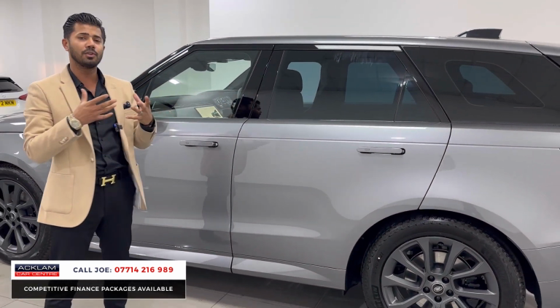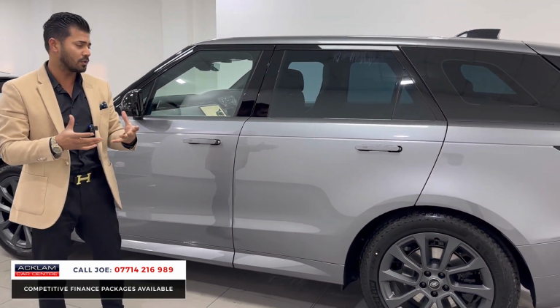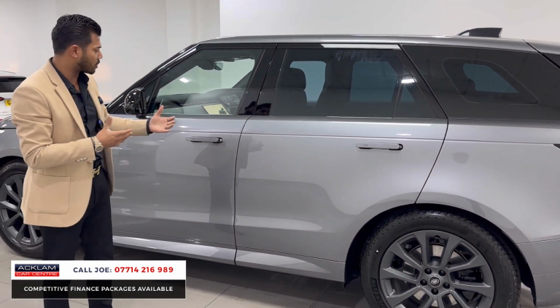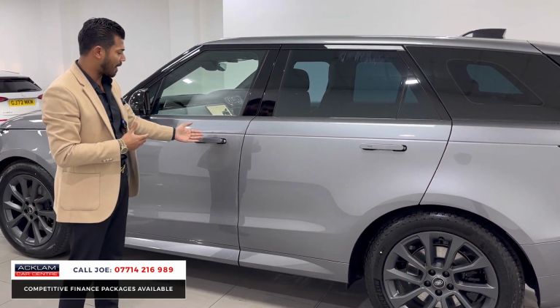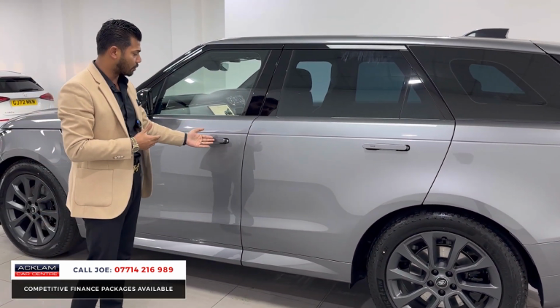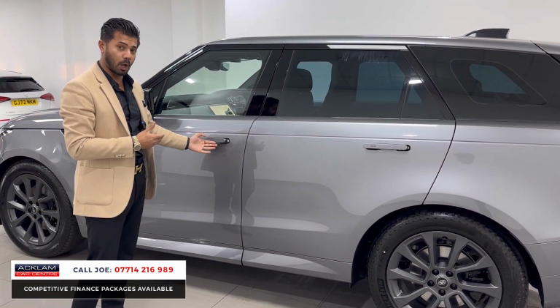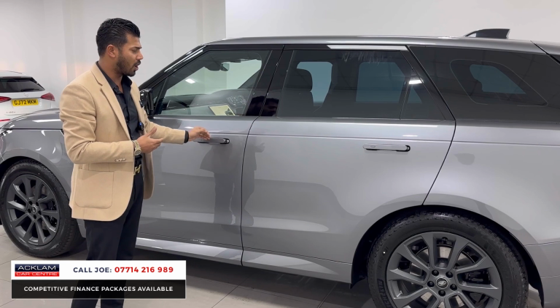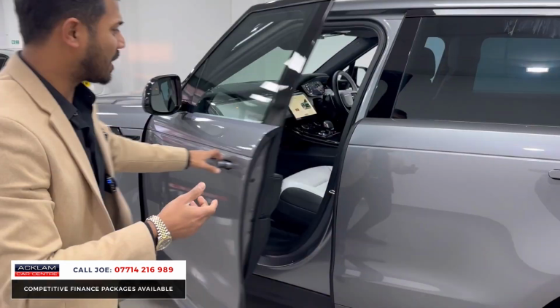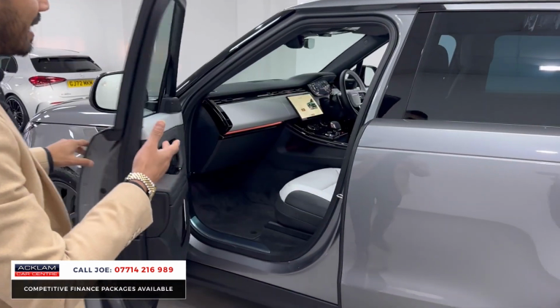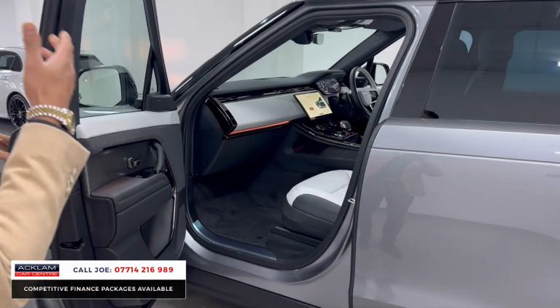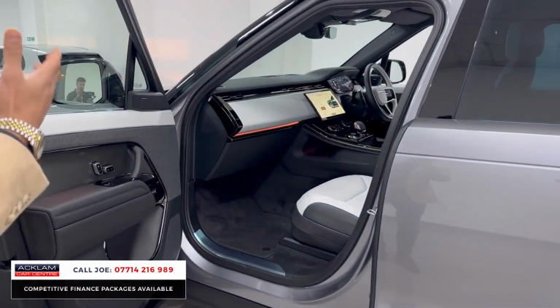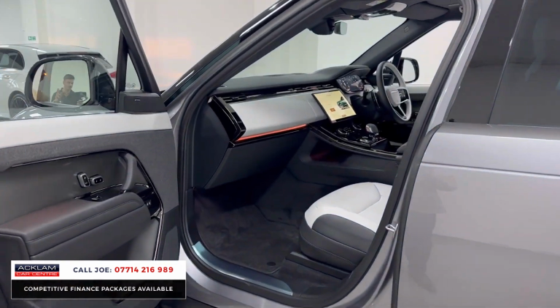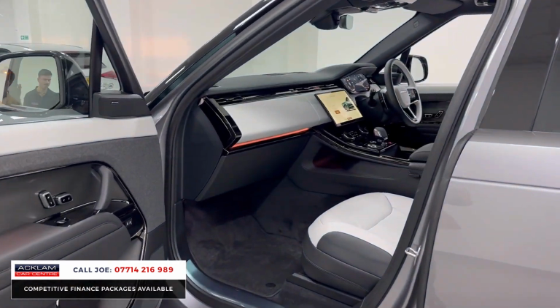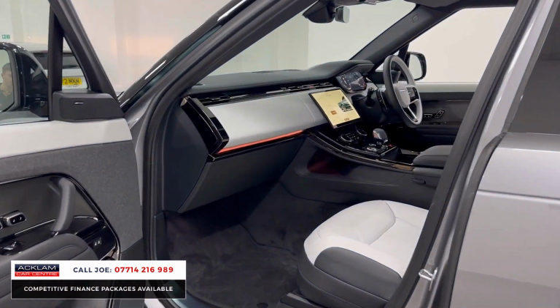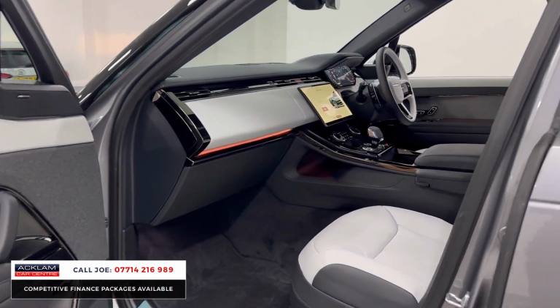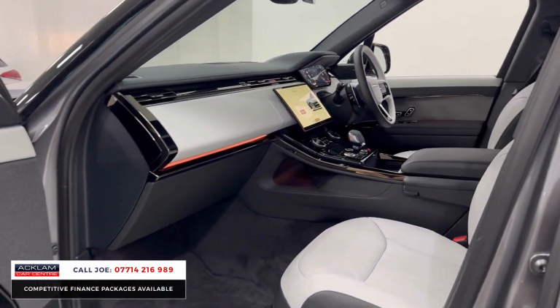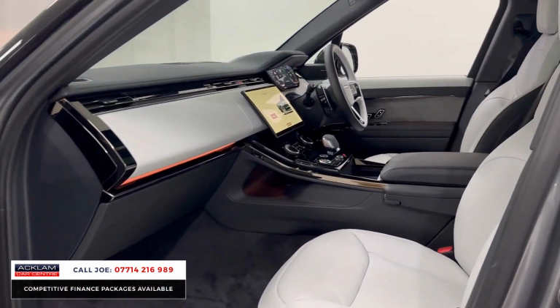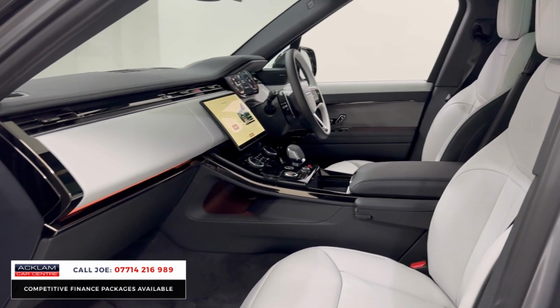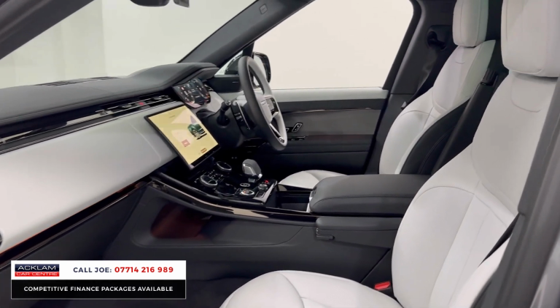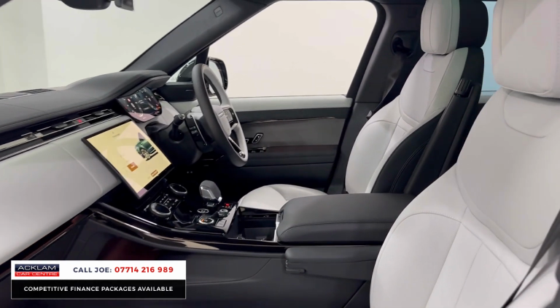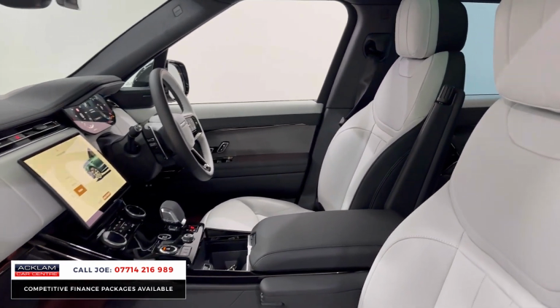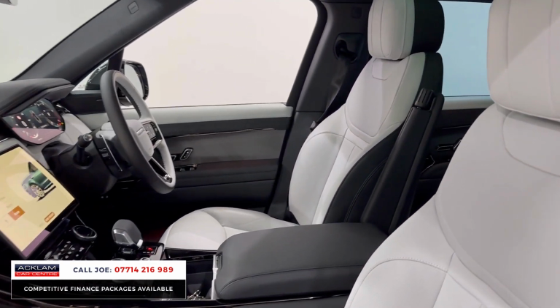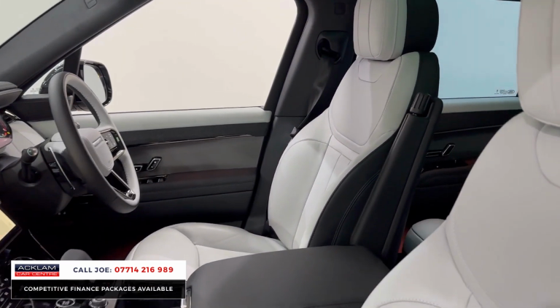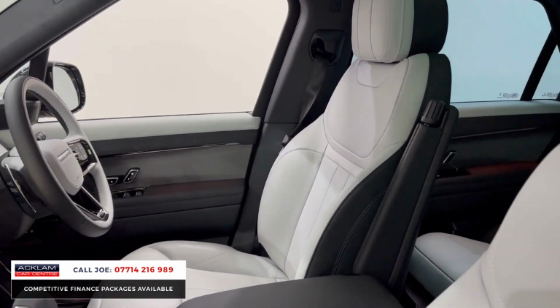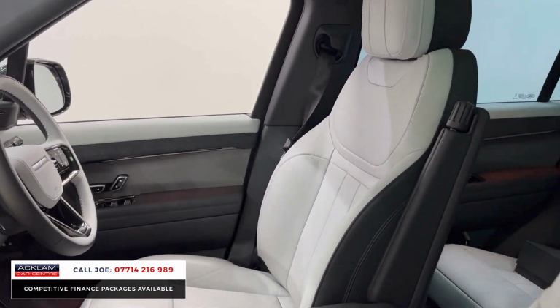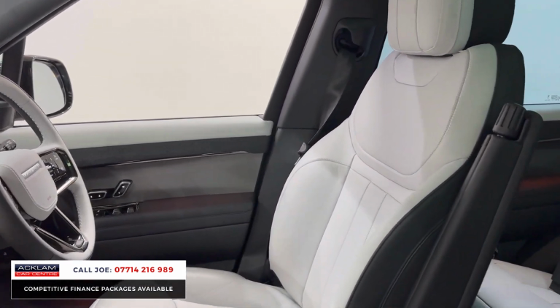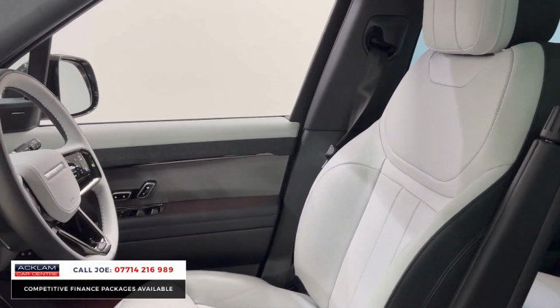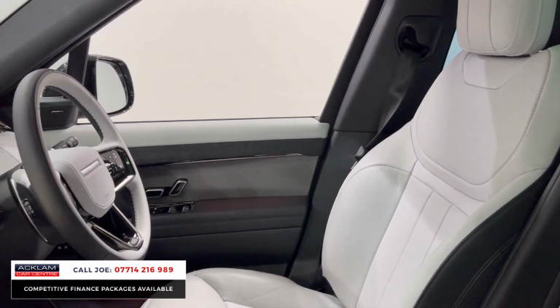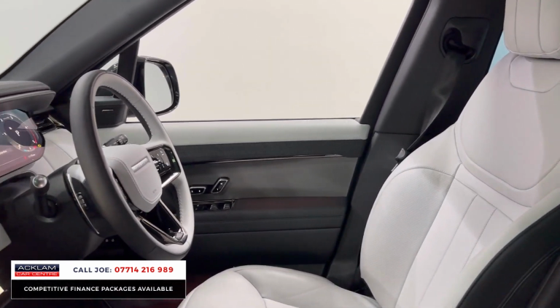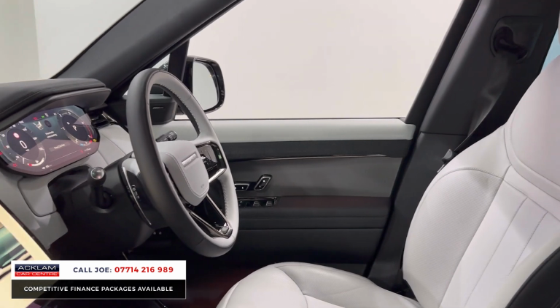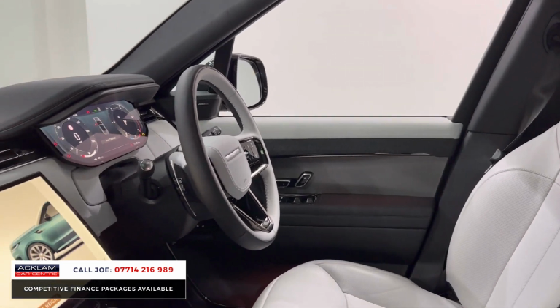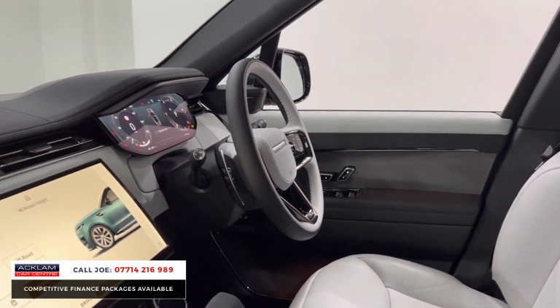The new Range Rover Sports also have the flush deployable door handle. As I open the interior, you'll see that straight away — that beautiful light cloud and ebony interior. It is really, really that nice, as nice as it looks on this video. You've also got the two-tone leather steering wheel.